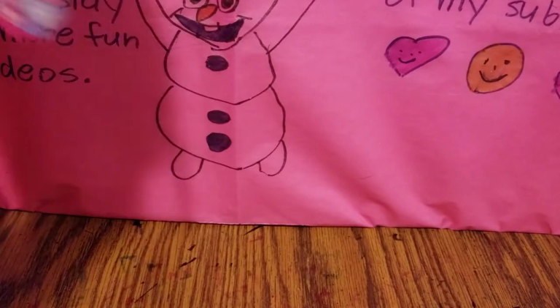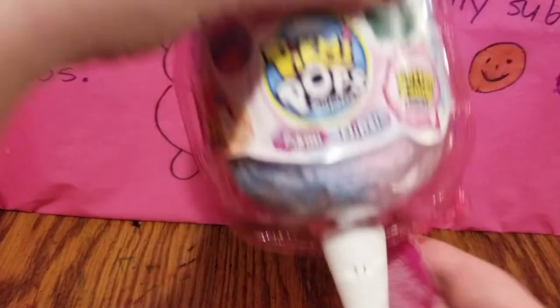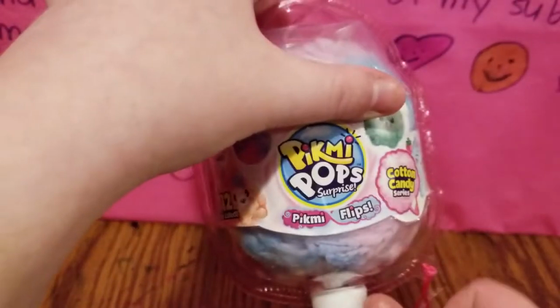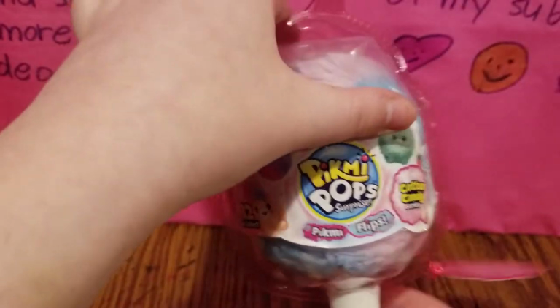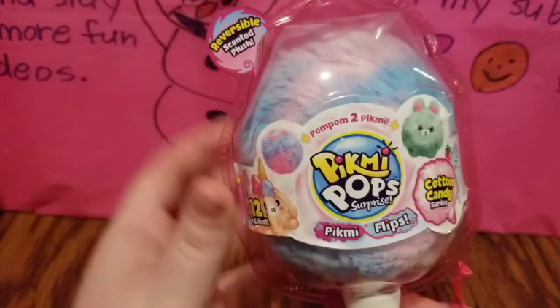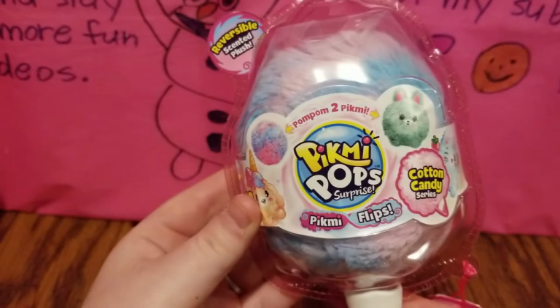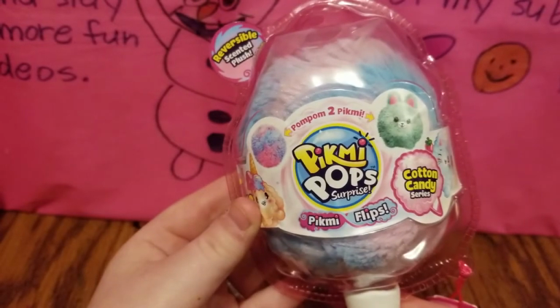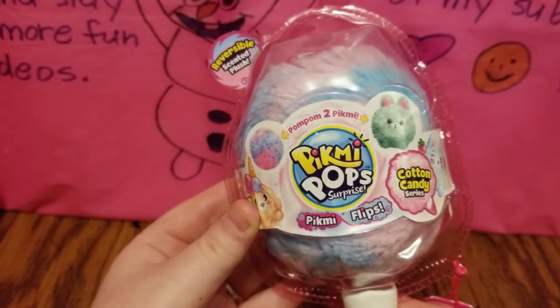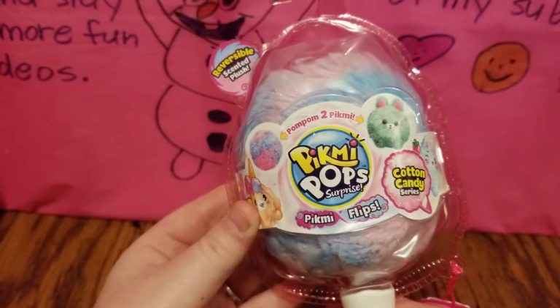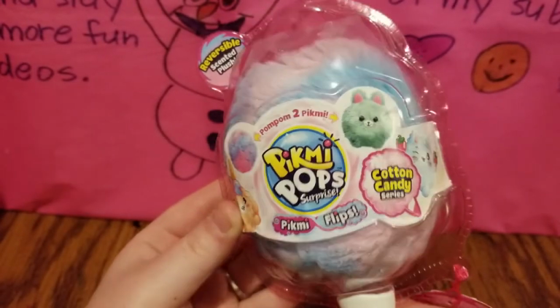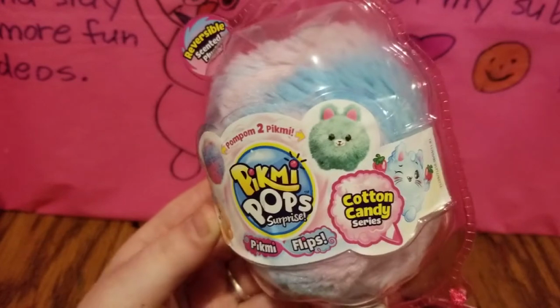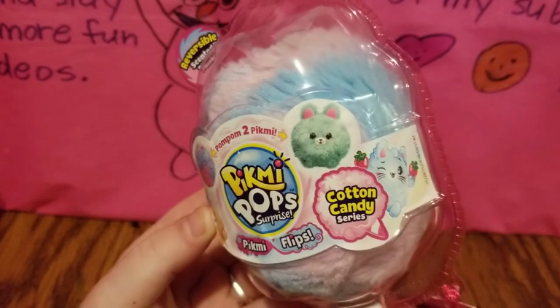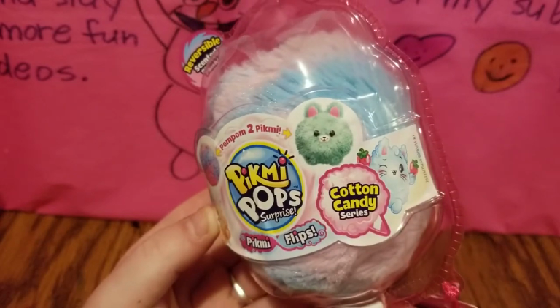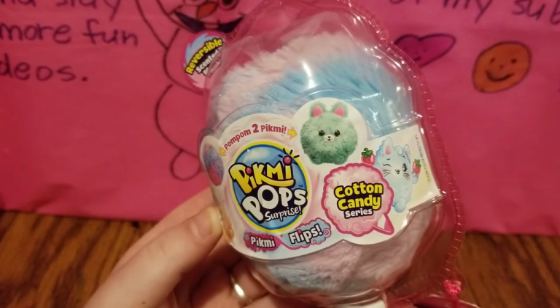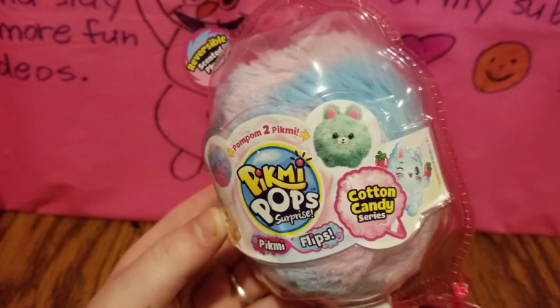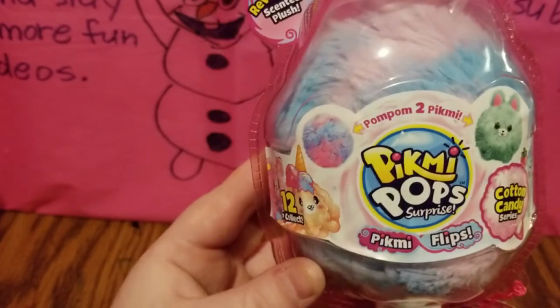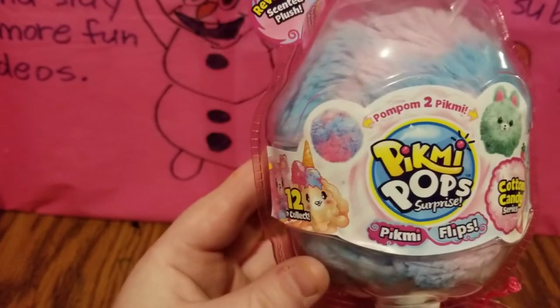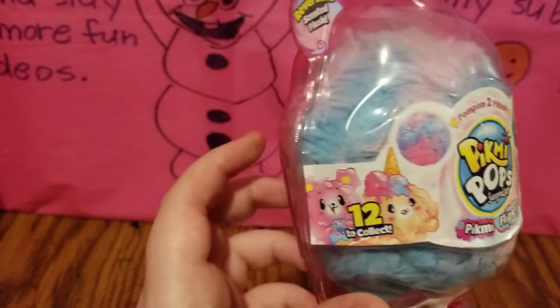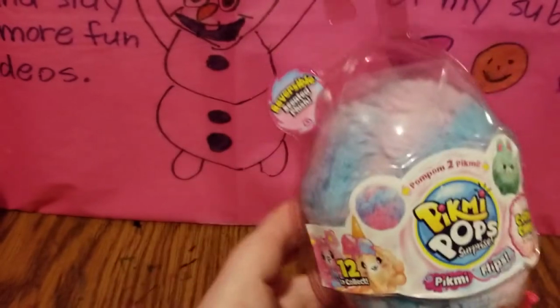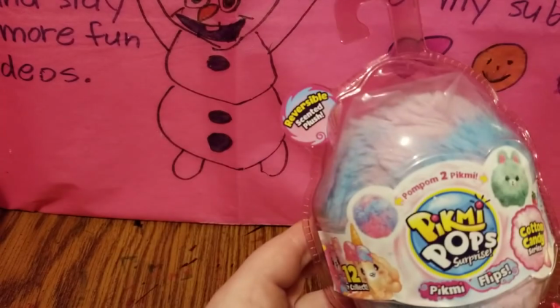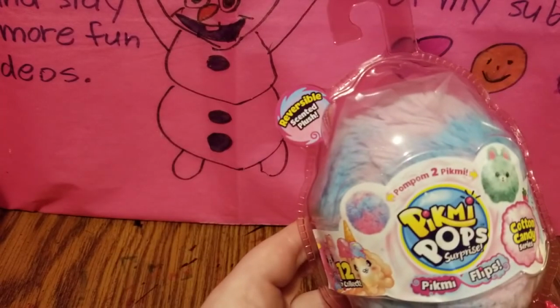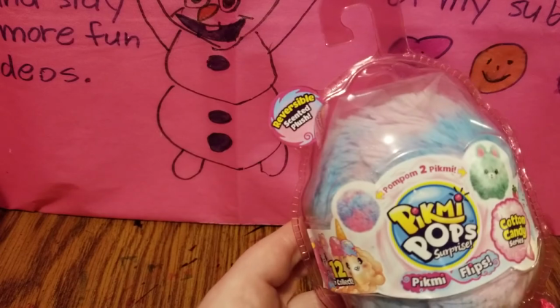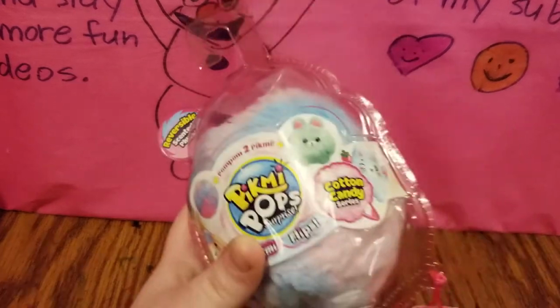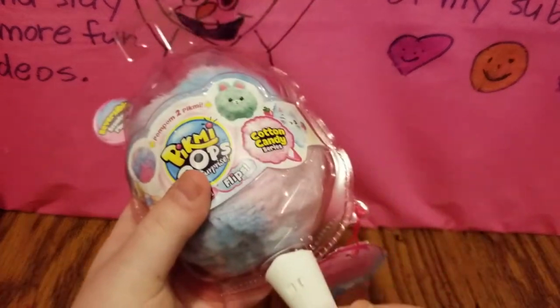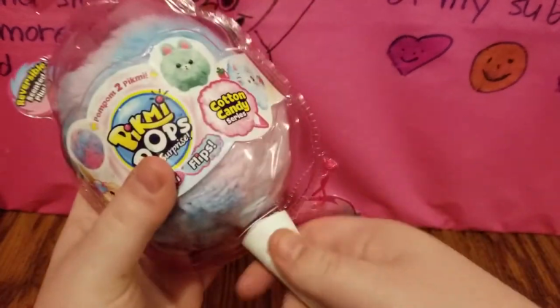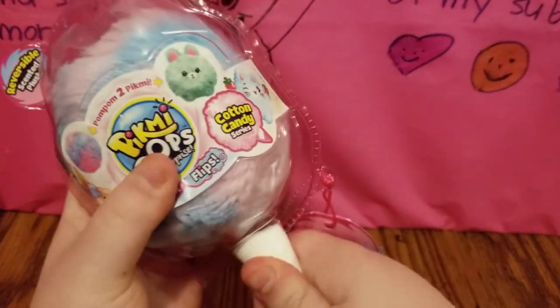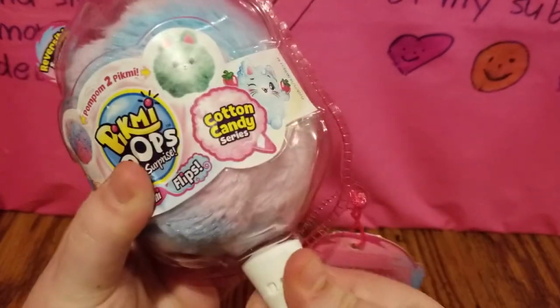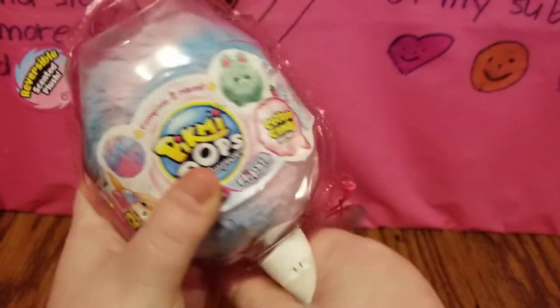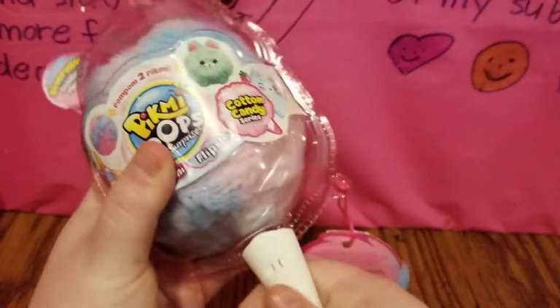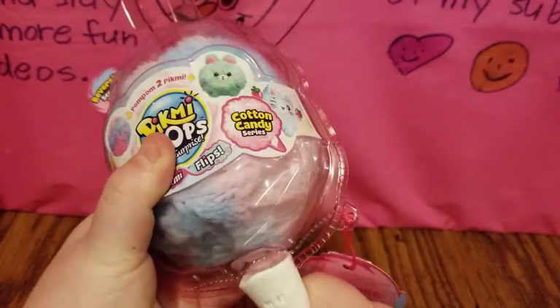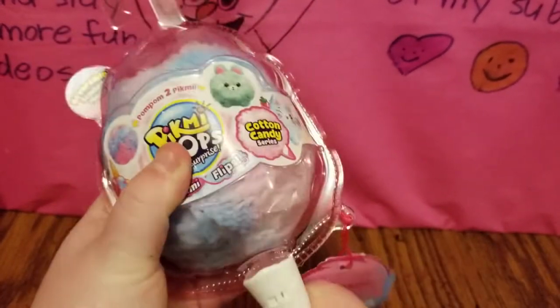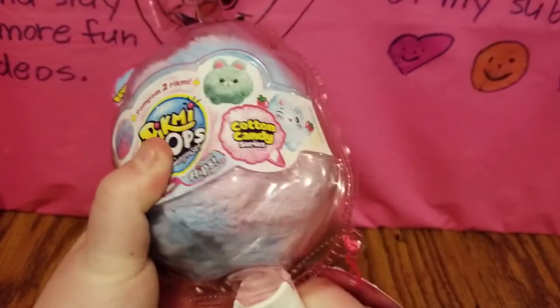The first one that I have is a Pikmi Pops Pikmi Flips. This is the Cotton Candy series, and it's a reversible scented plush. So let's go ahead and get this opened up.